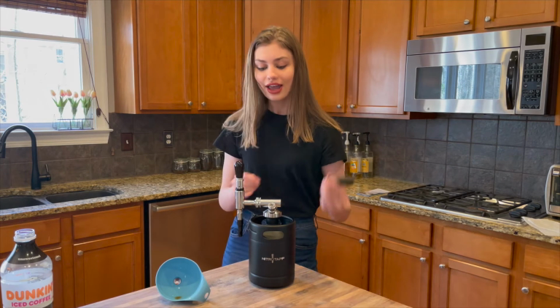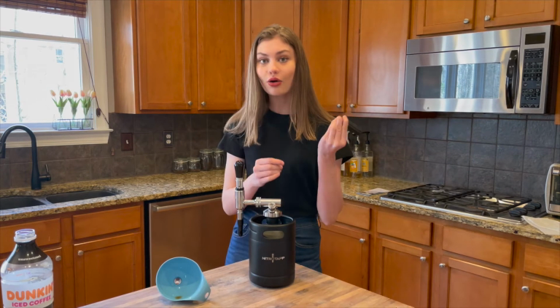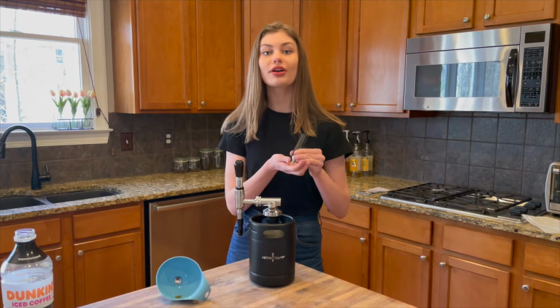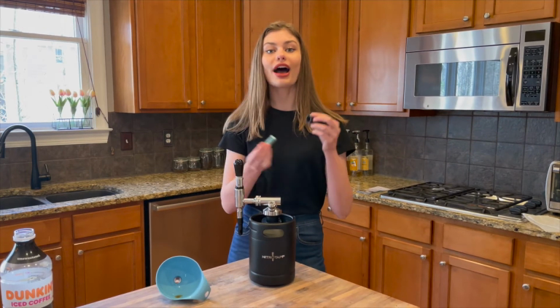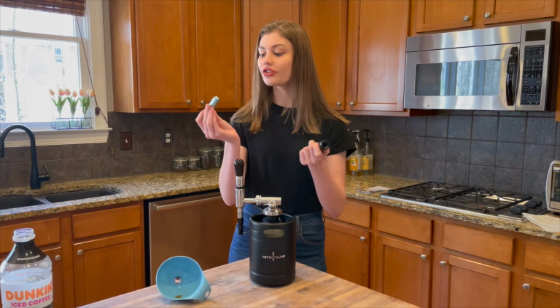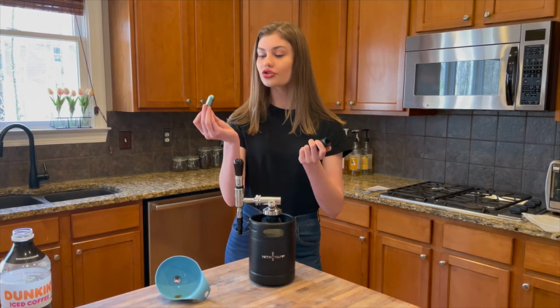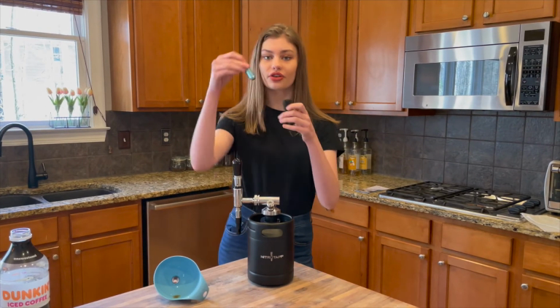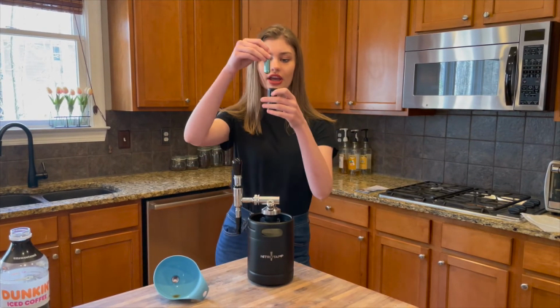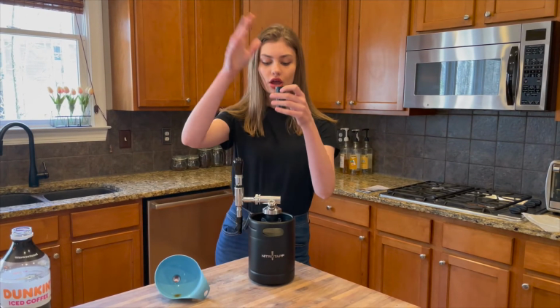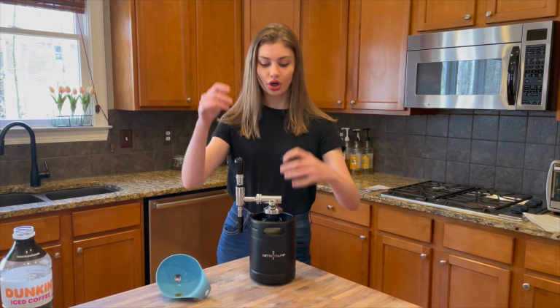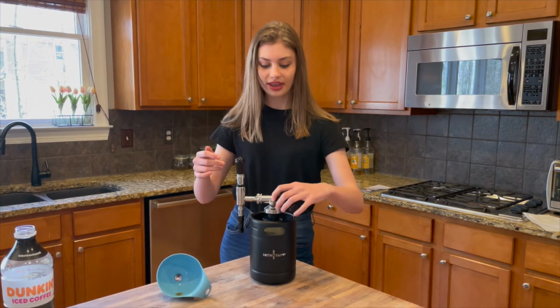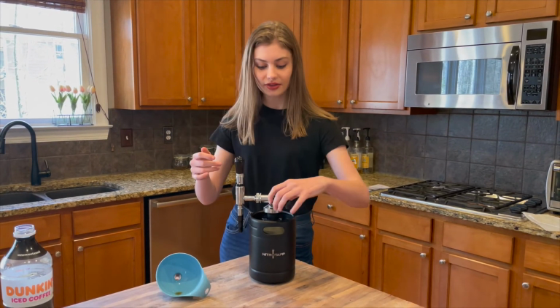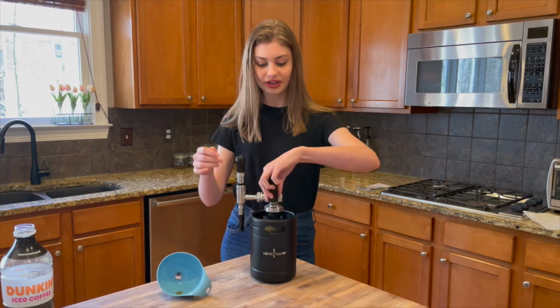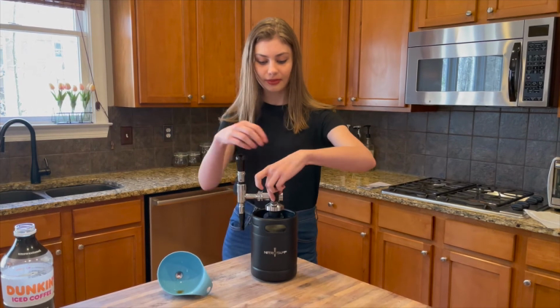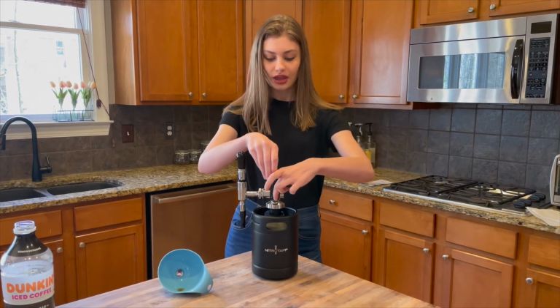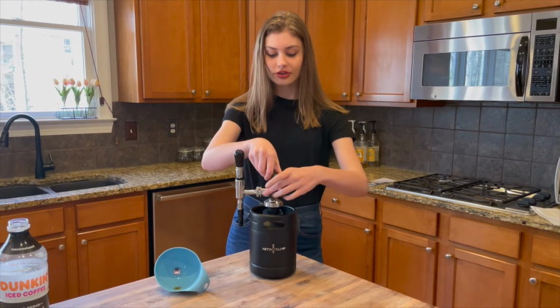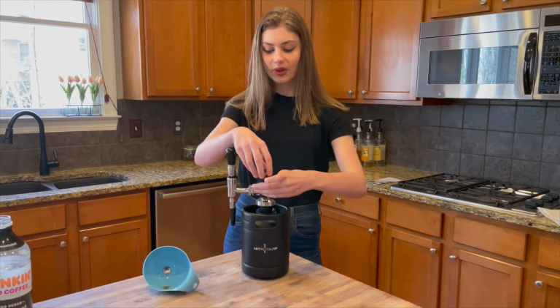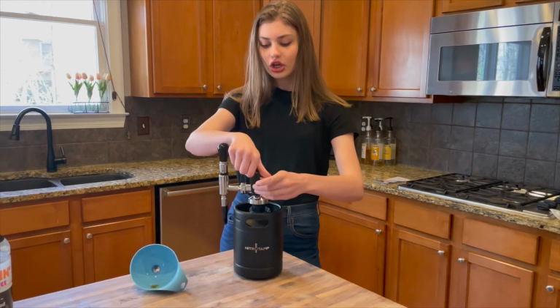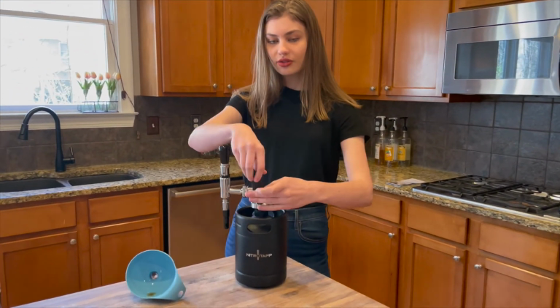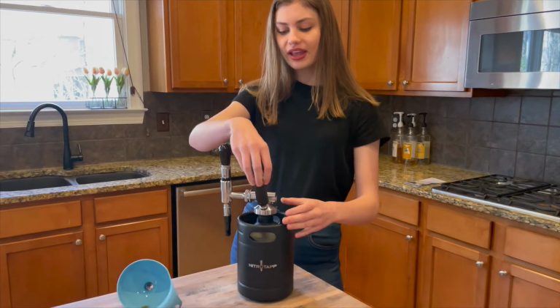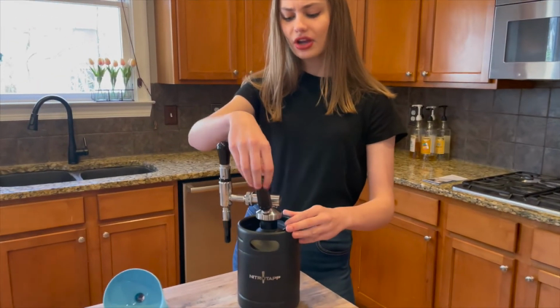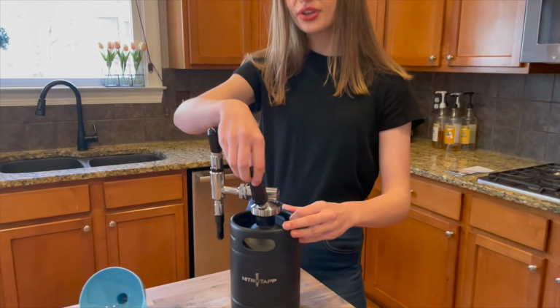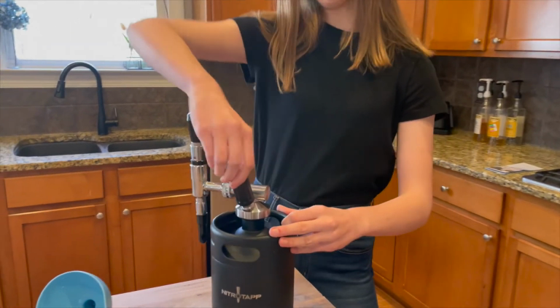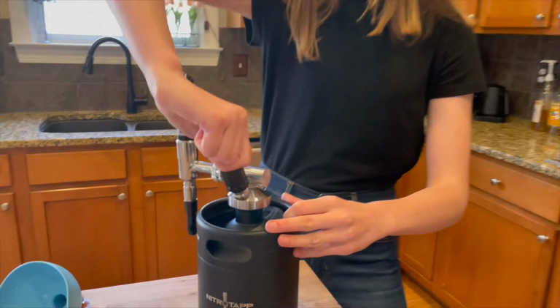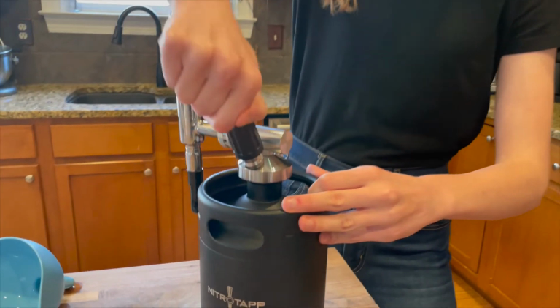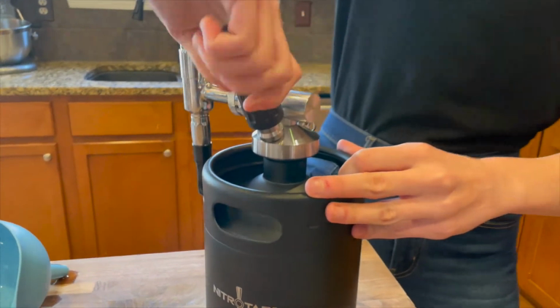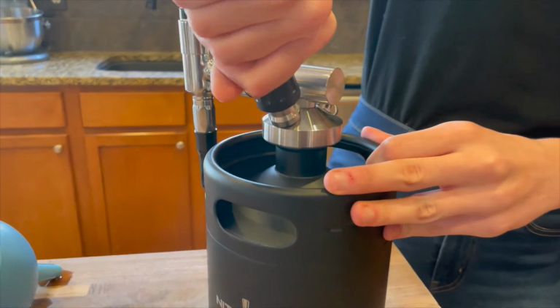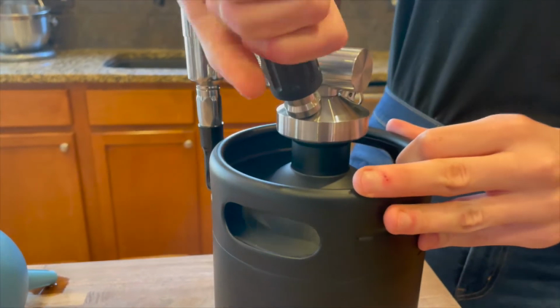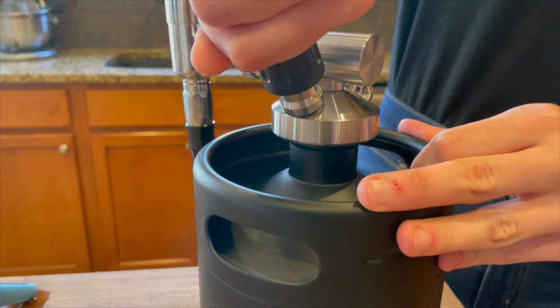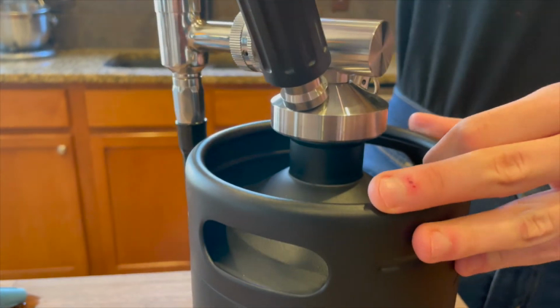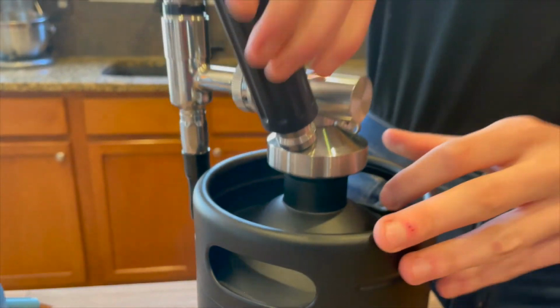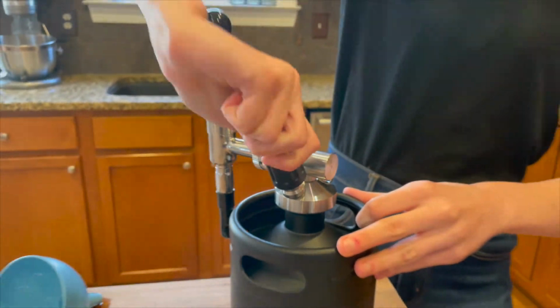And now we are going to add our nitrogen cartridge. You just take it, drop it in, and then put it here. You're going to spin it until you hear a whistle, which you might not be able to hear on camera, but you would definitely know what it was. And you can hear that.